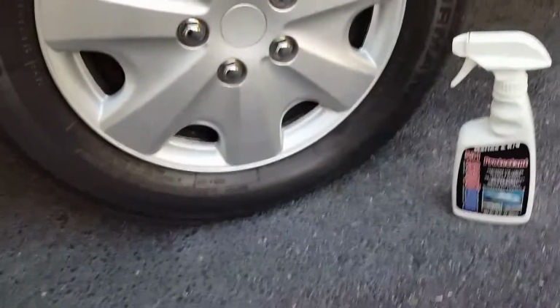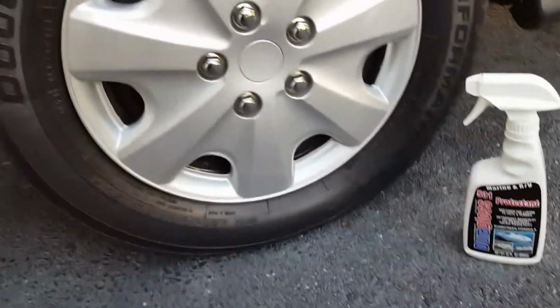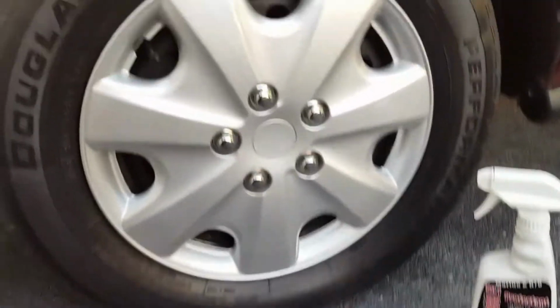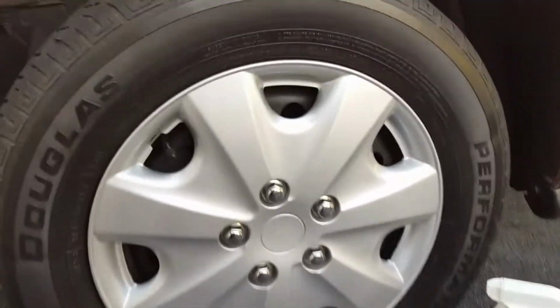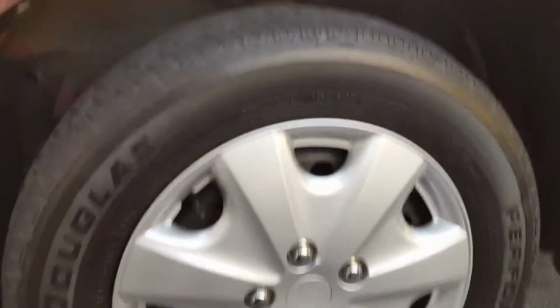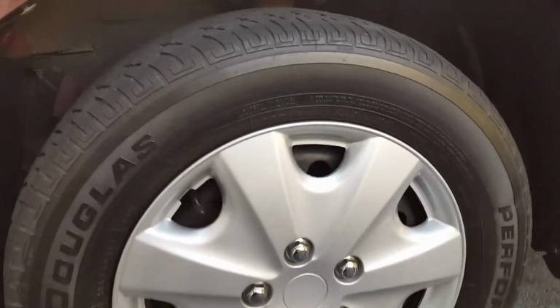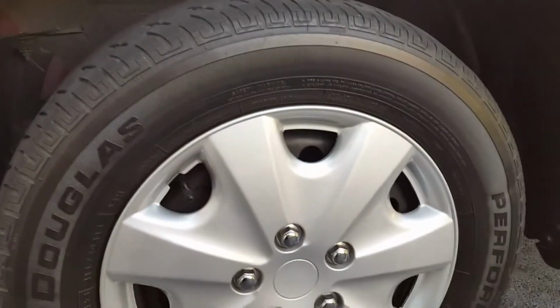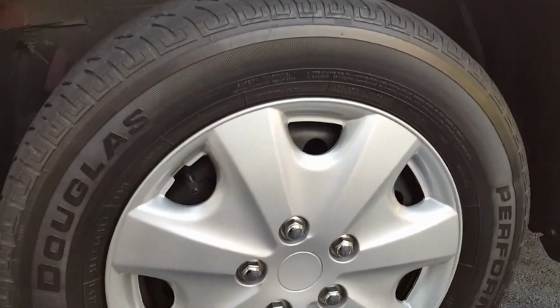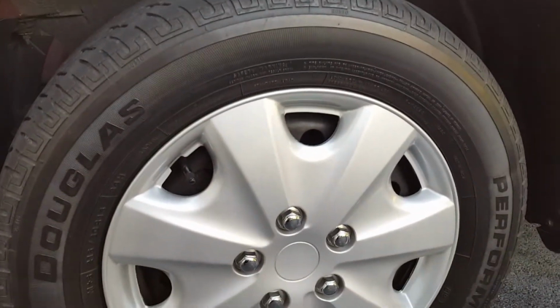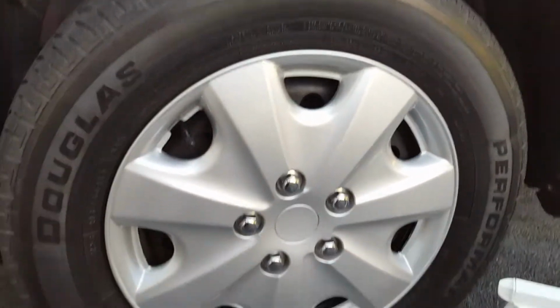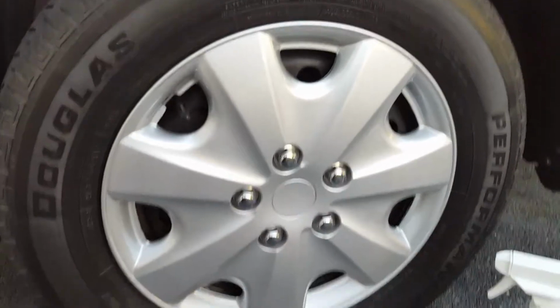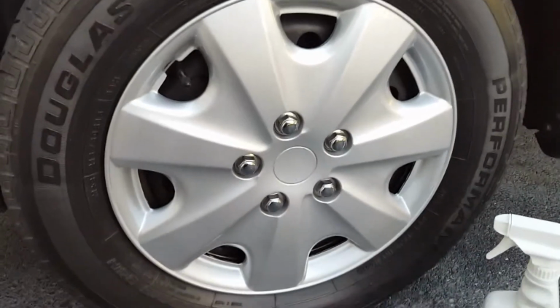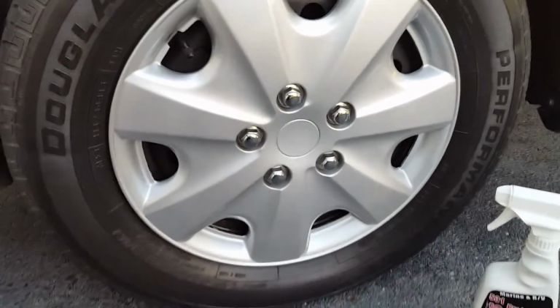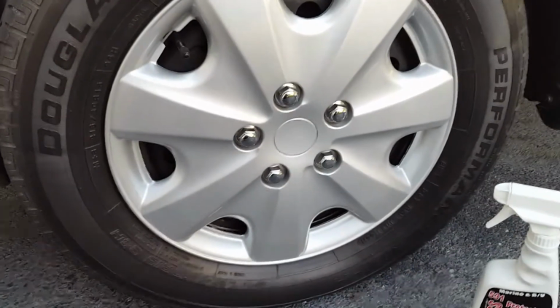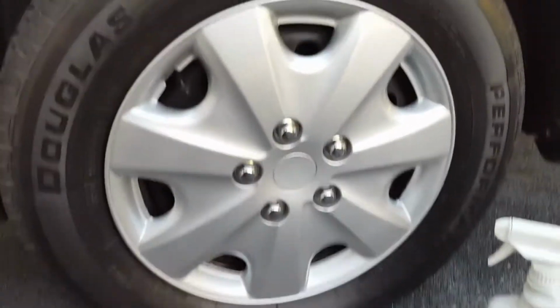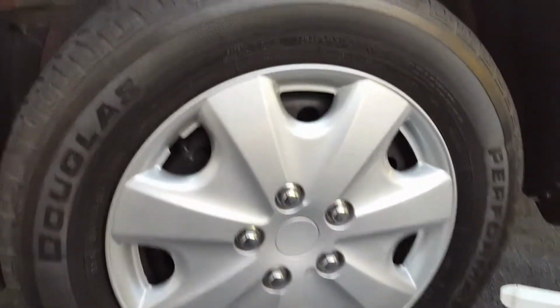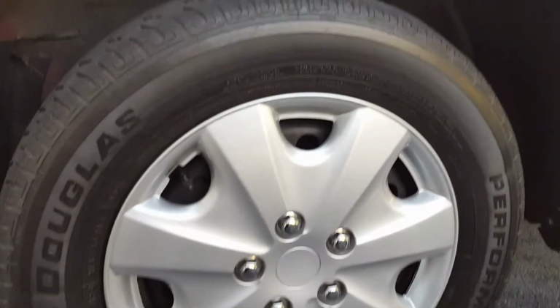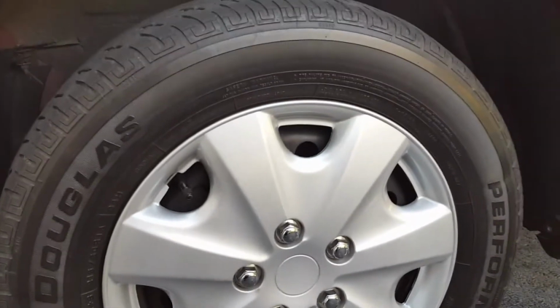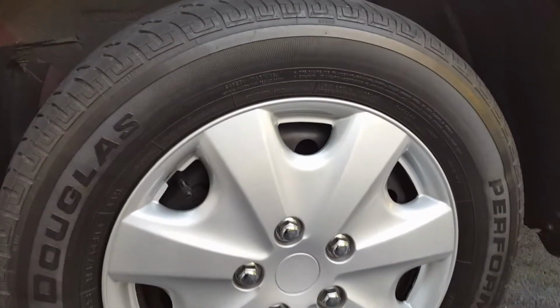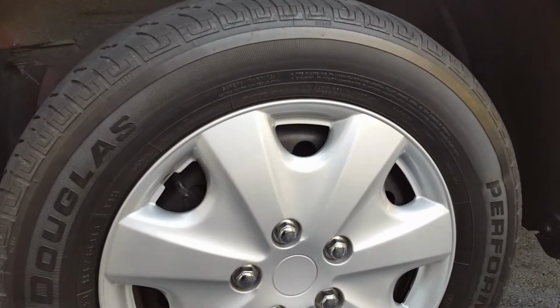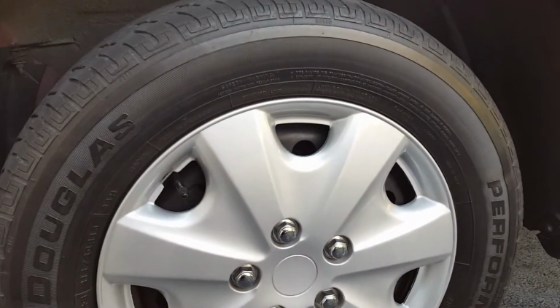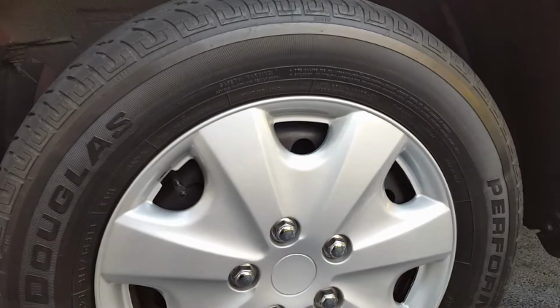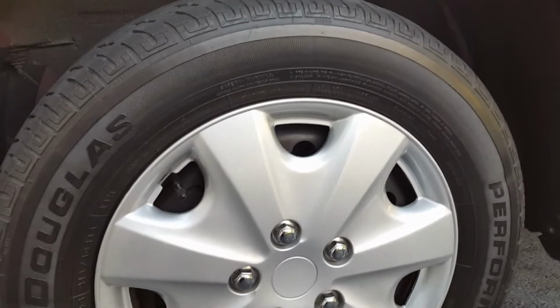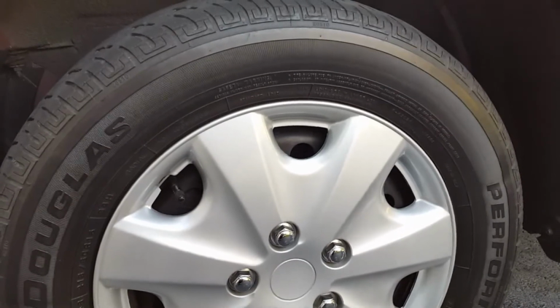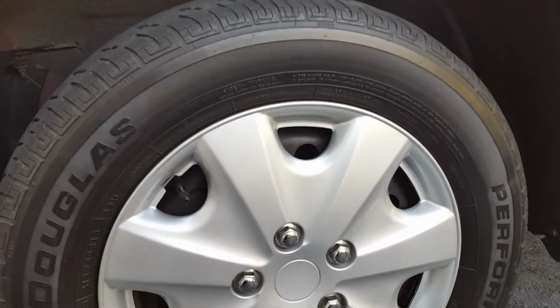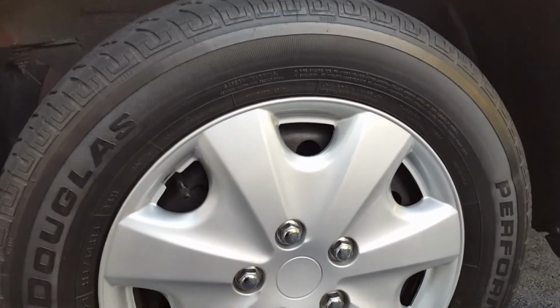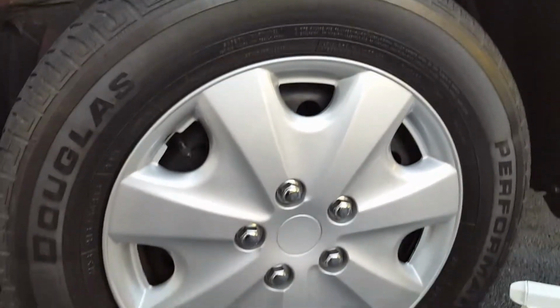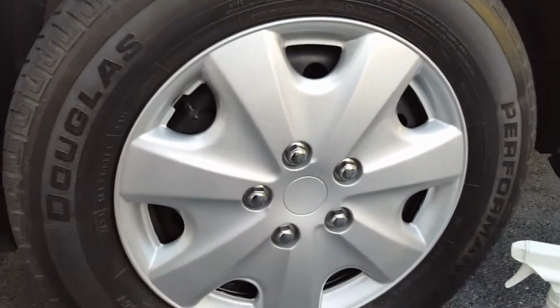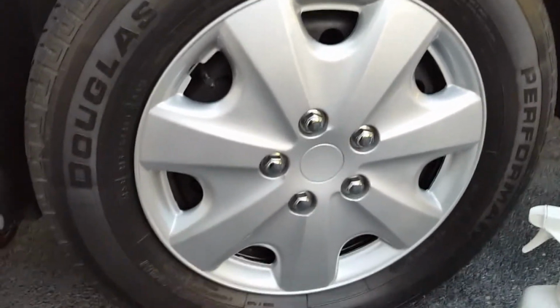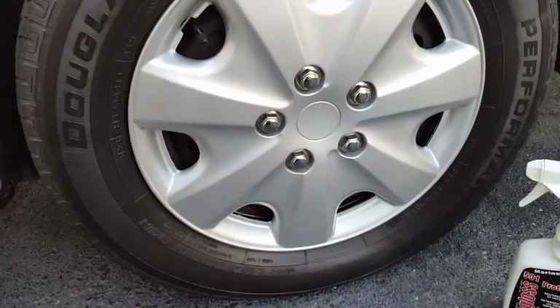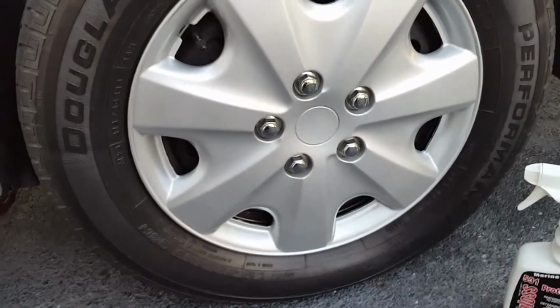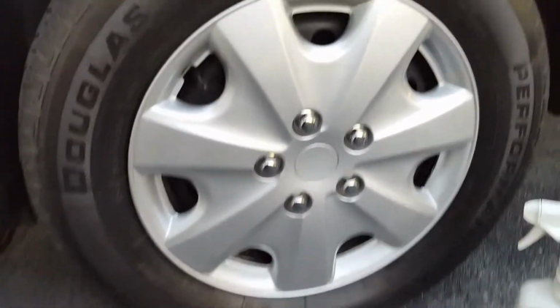The tire has been stripped of all previous dressings and it's been cleaned thoroughly. I'm going to do half the tire and show you guys what this stuff looks like, so maybe you can get a better idea if you're interested in this product.